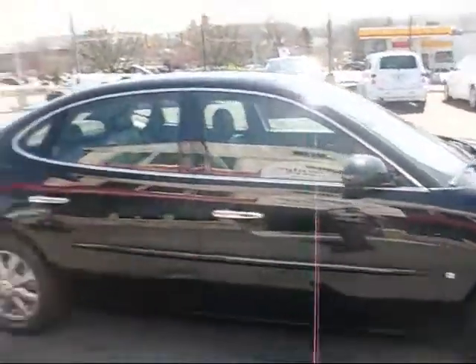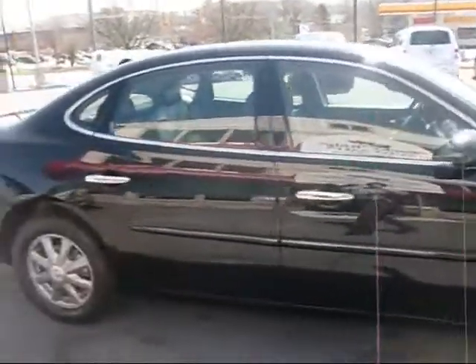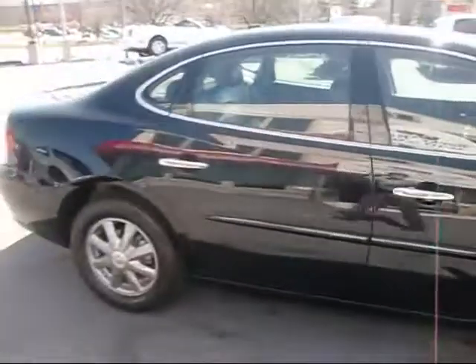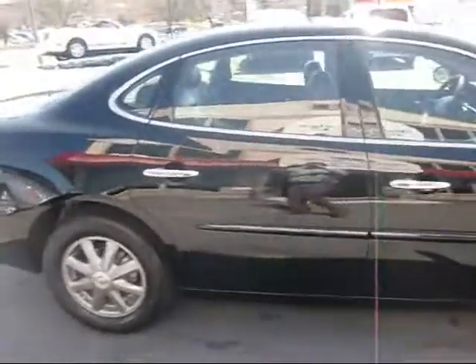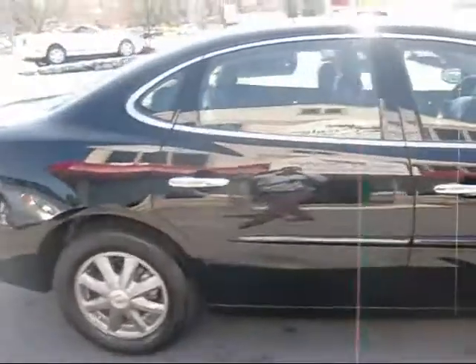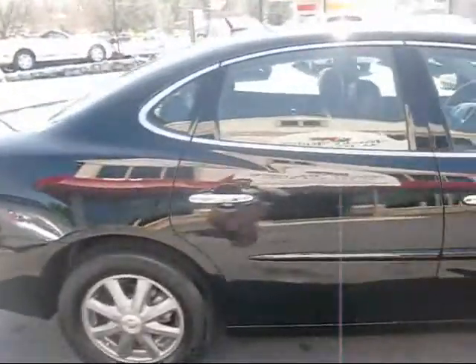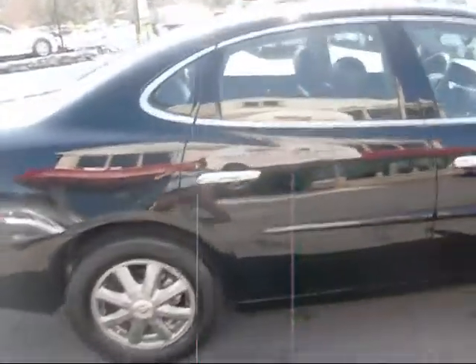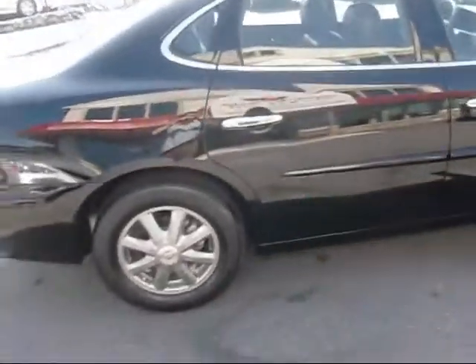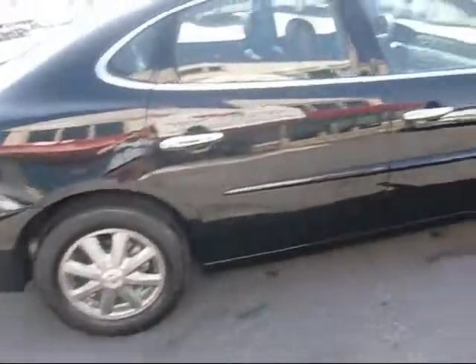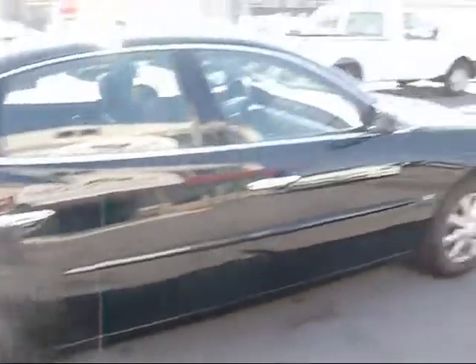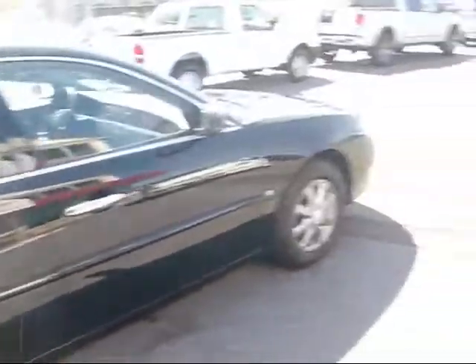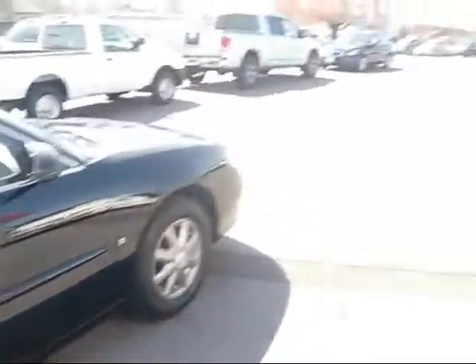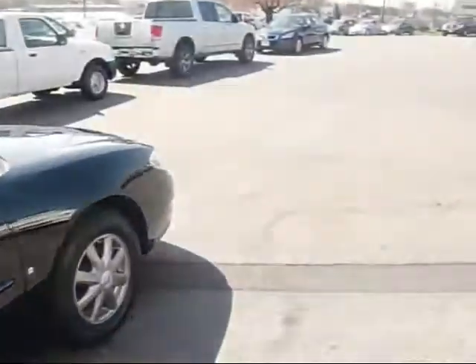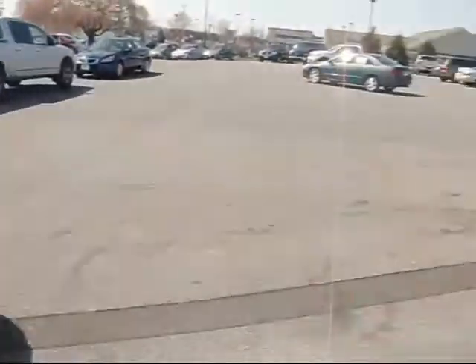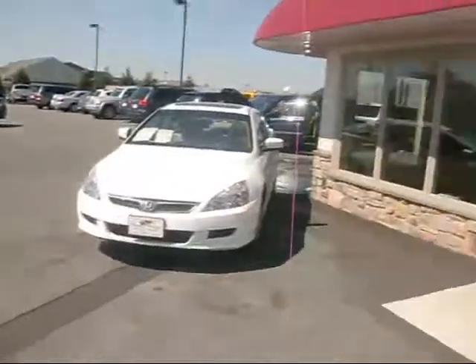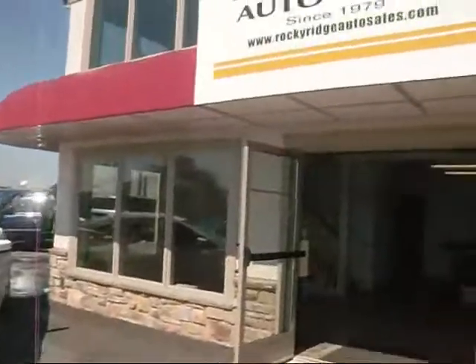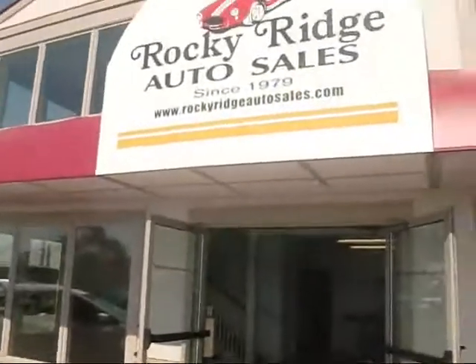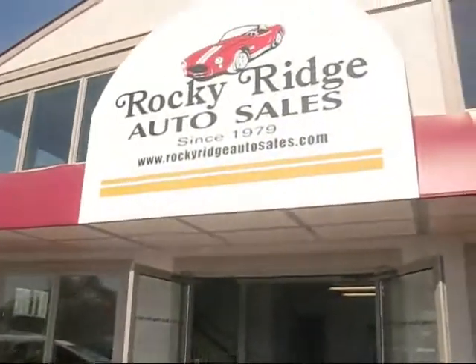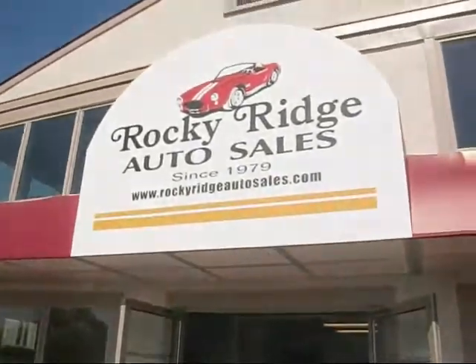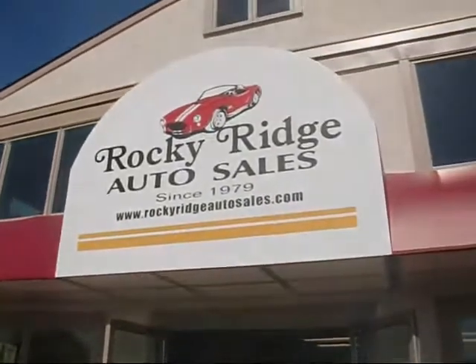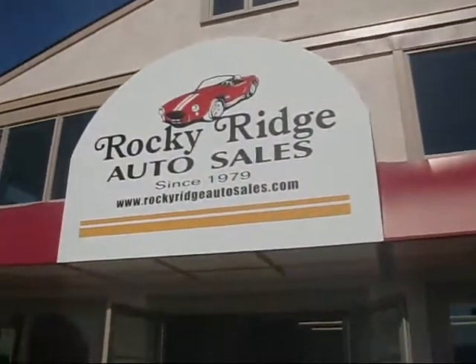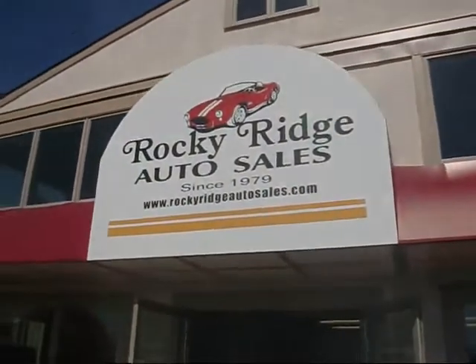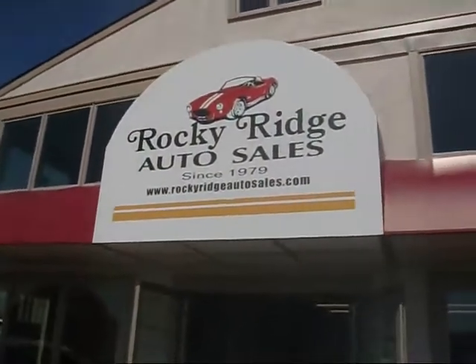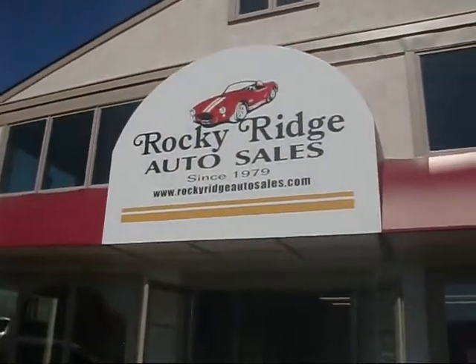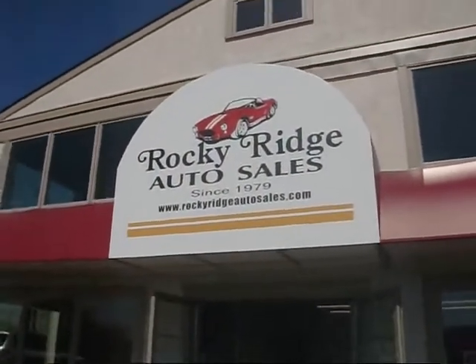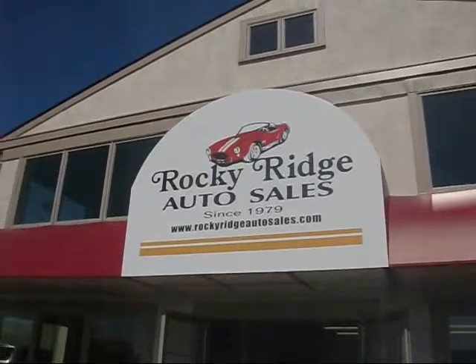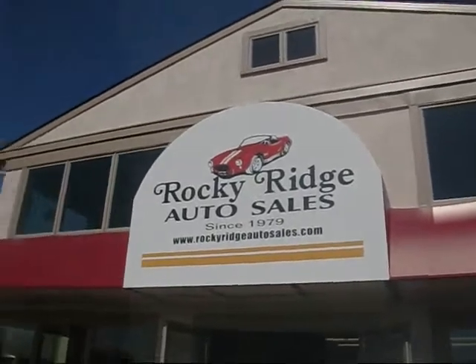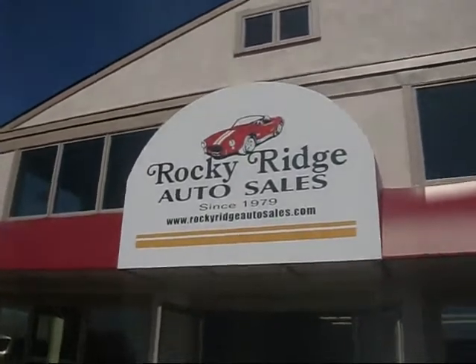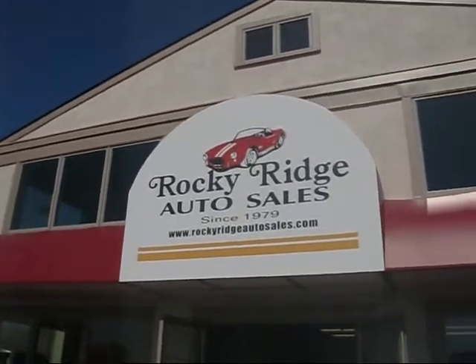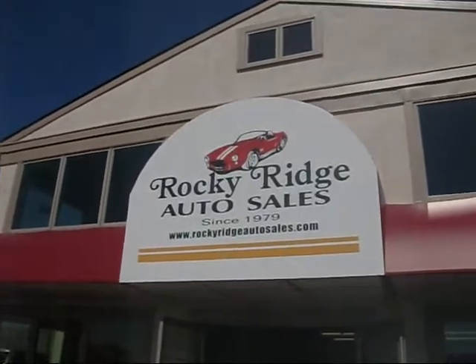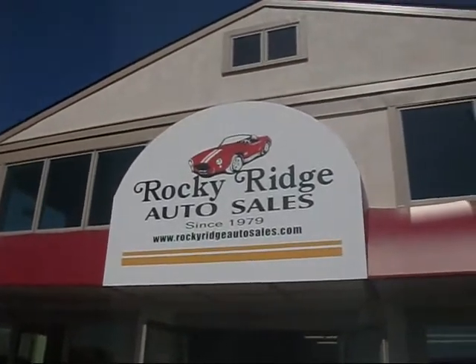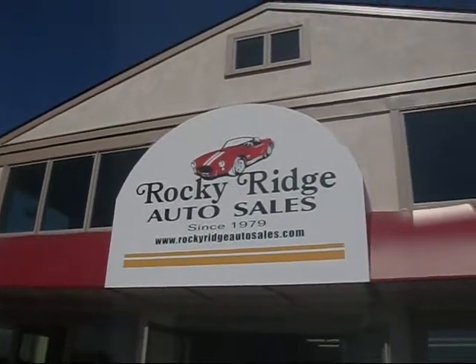Again, it's a 2007 LaCrosse with 41,000 miles. If you'd like more information on this vehicle, check us out on the web at www.RockyRidgeAutoSales.com or give us a call at 717-733-8985. See you soon.